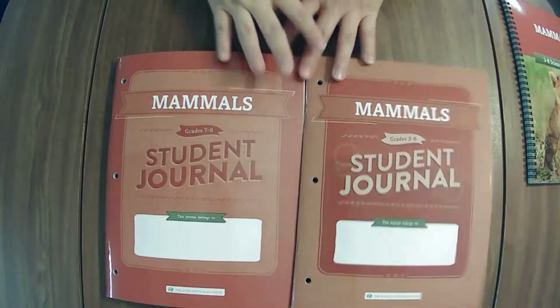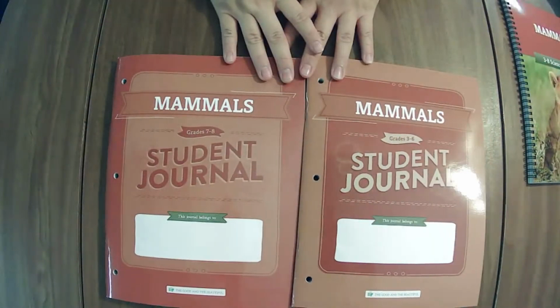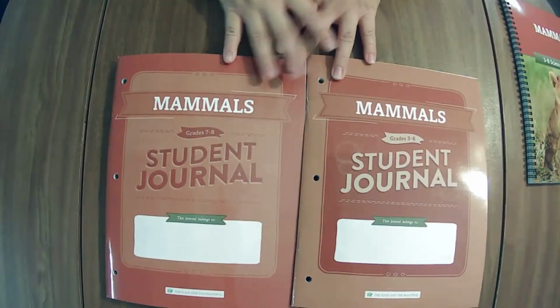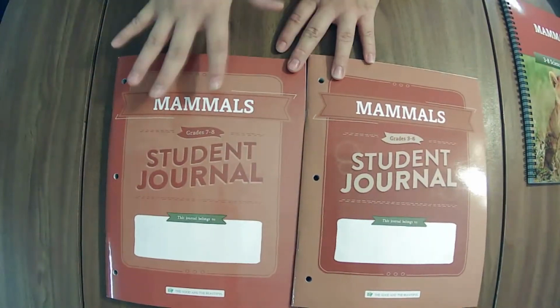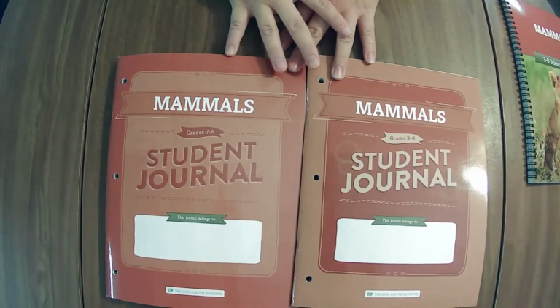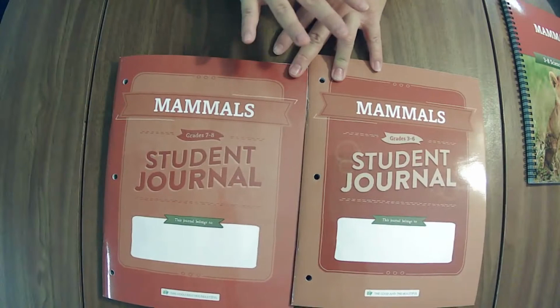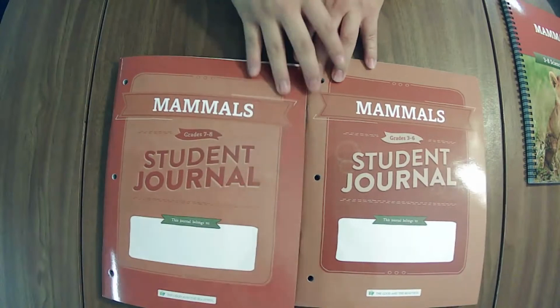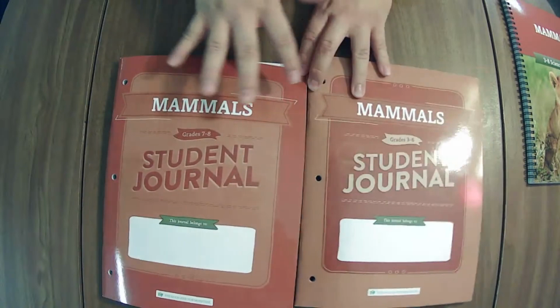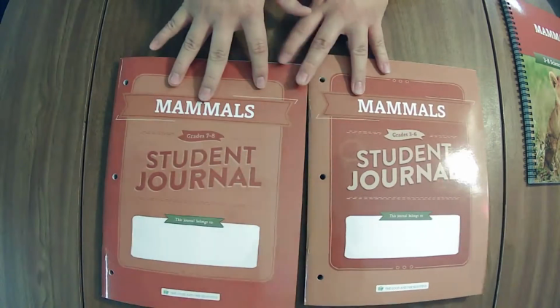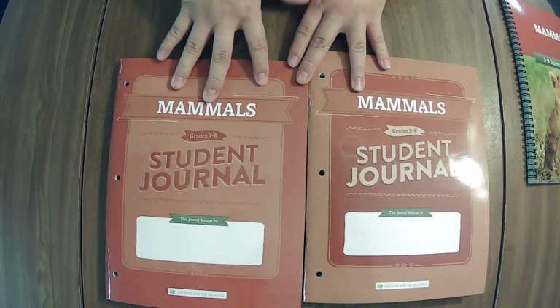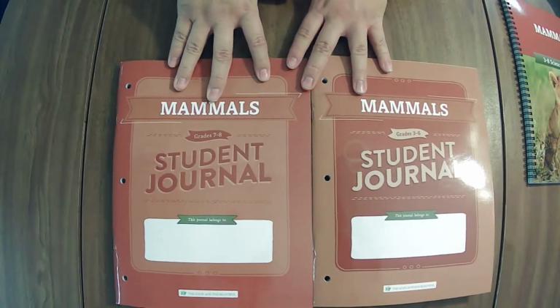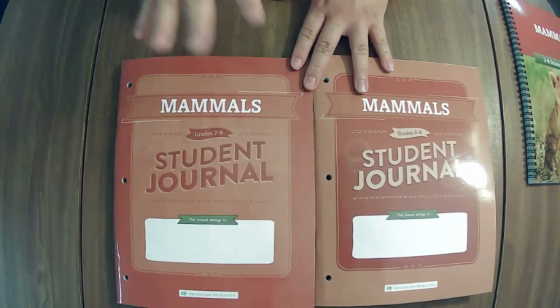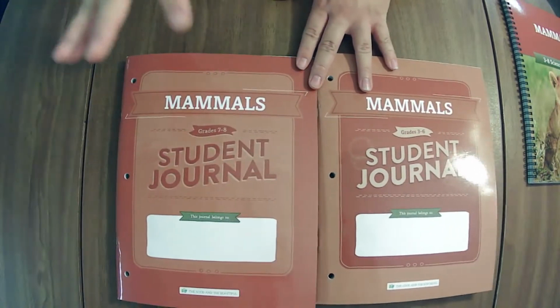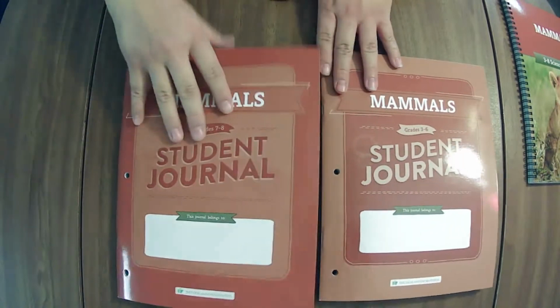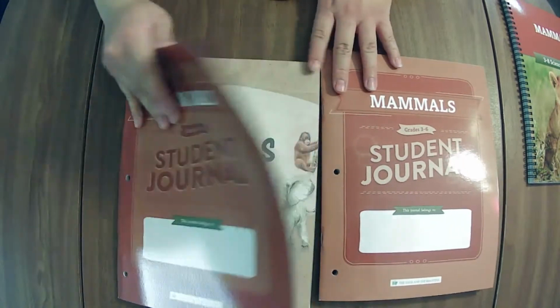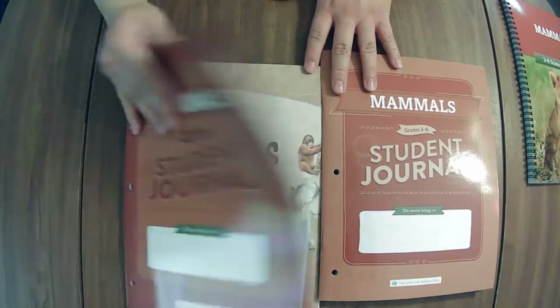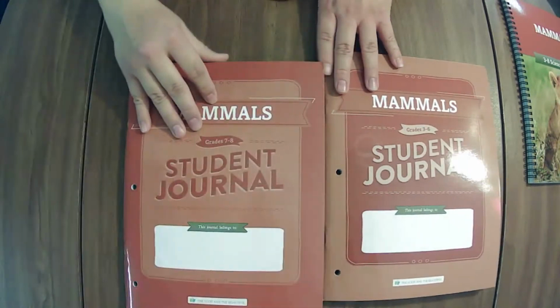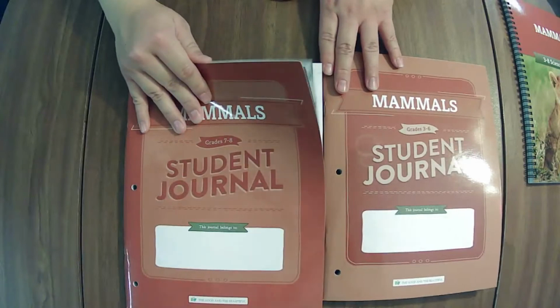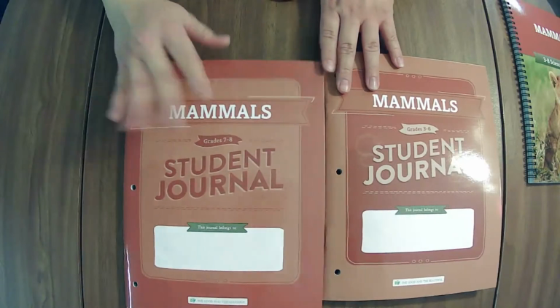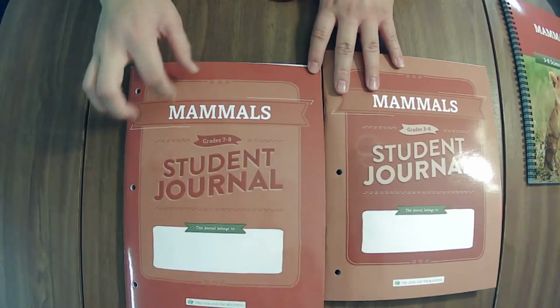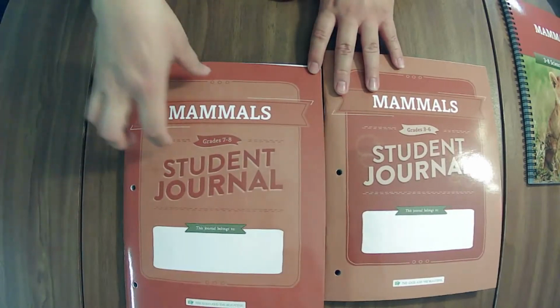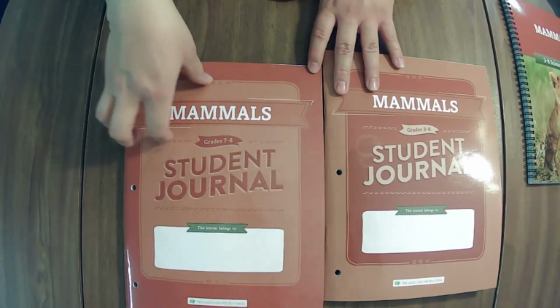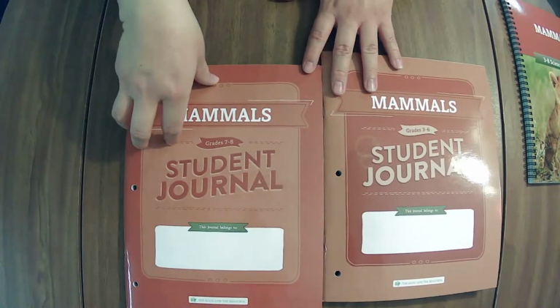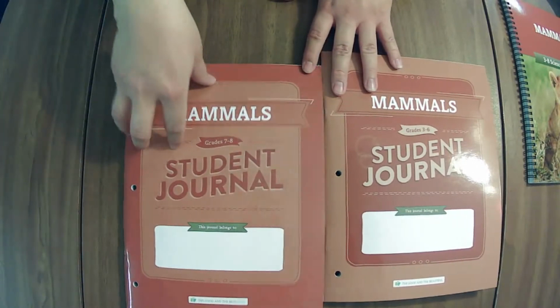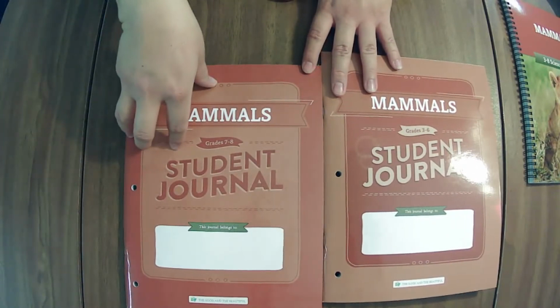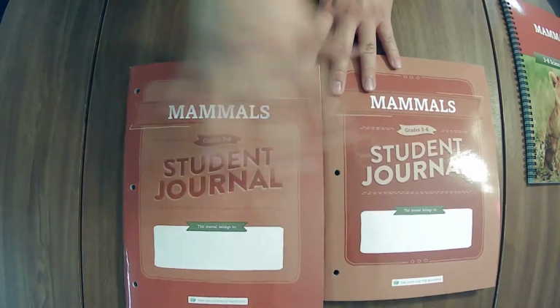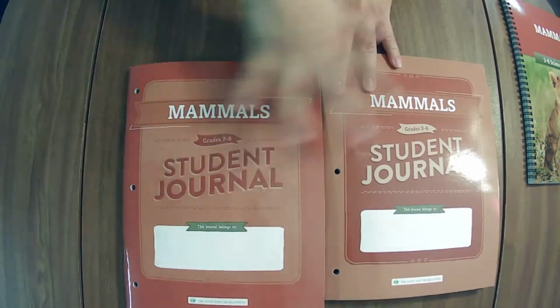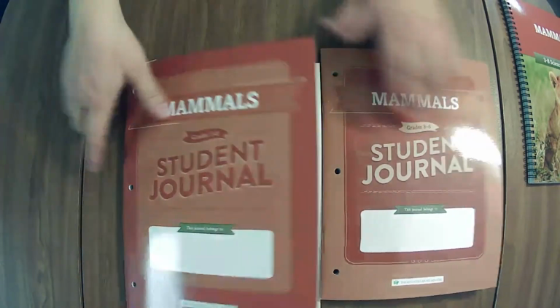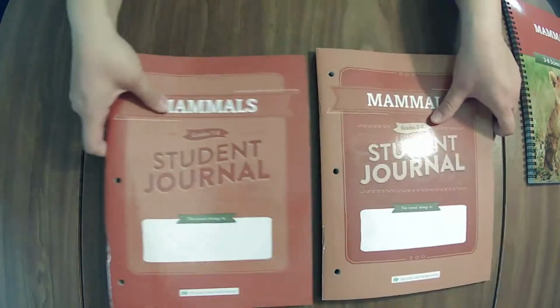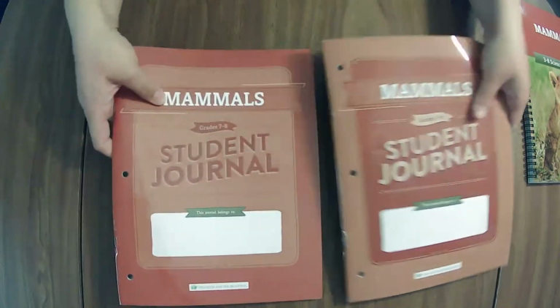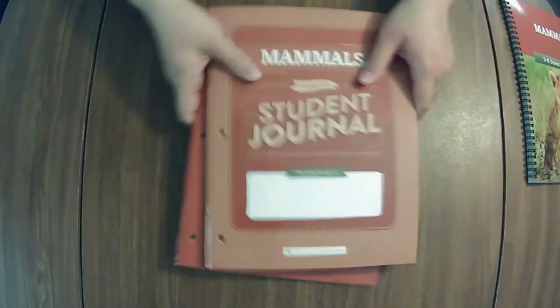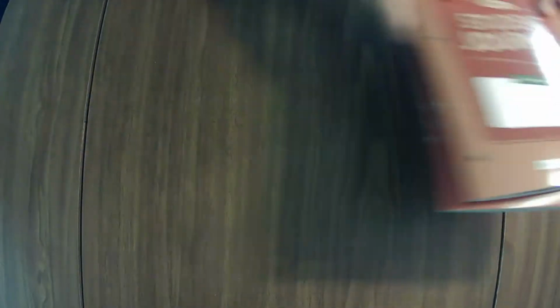These journals are very similar. You can pick and choose if the adjustments I mentioned would be a good fit for your younger one. If you do the lesson extensions, you could maybe just go with the older journal. Hopefully that helps you make your decision.